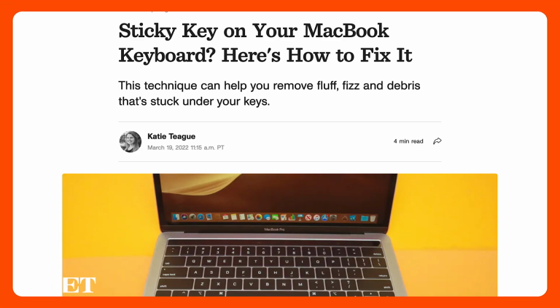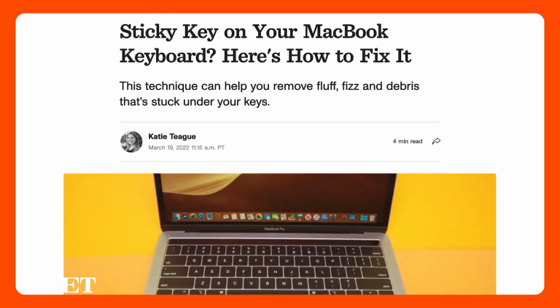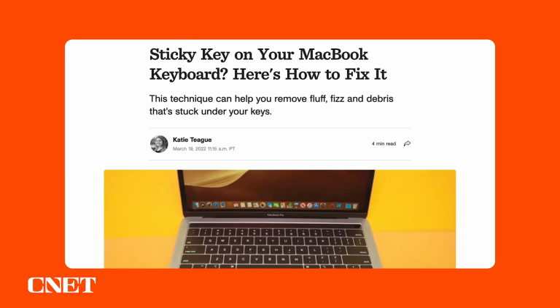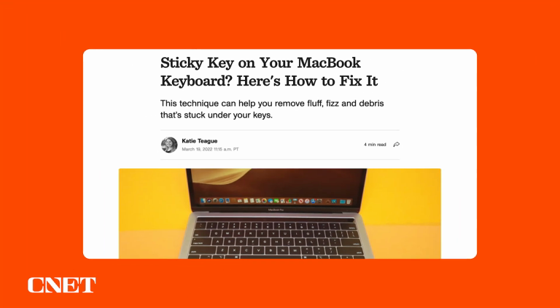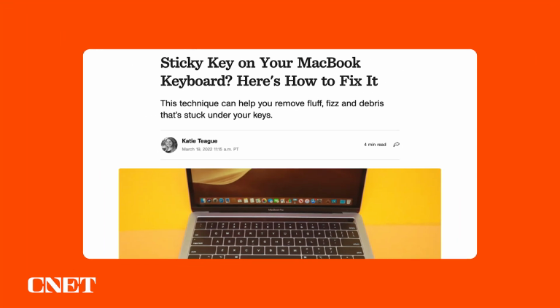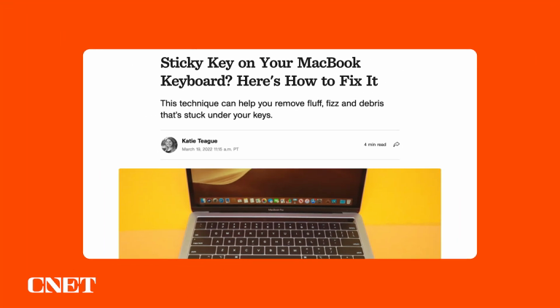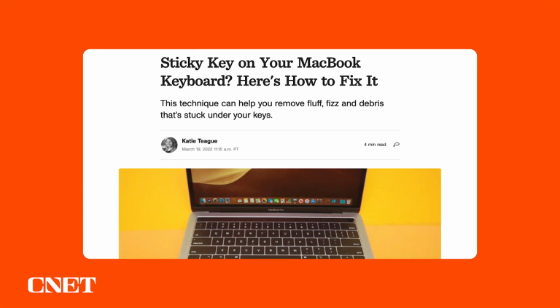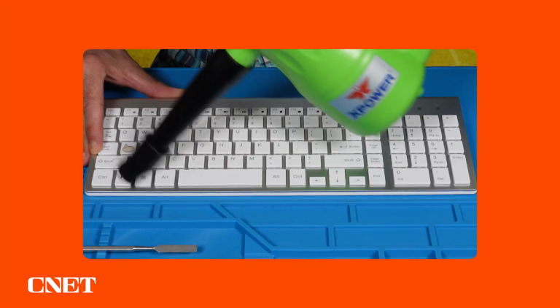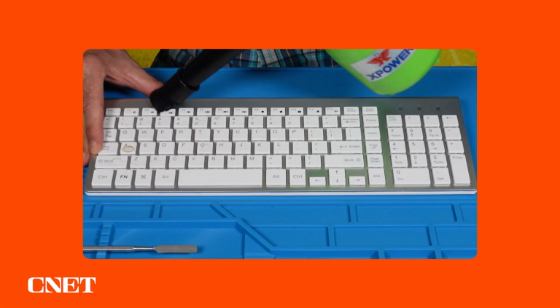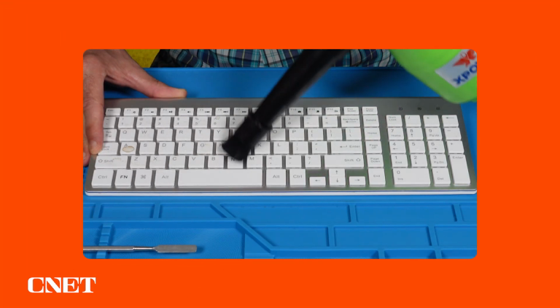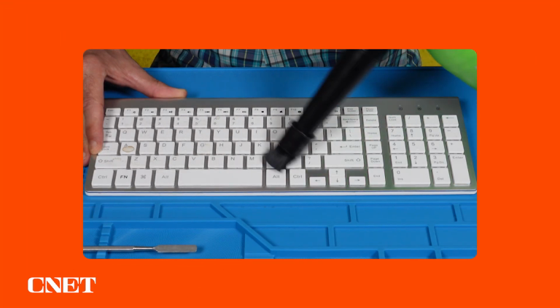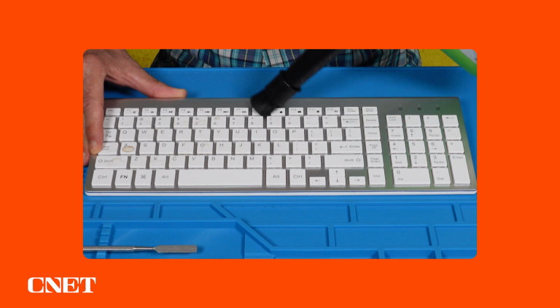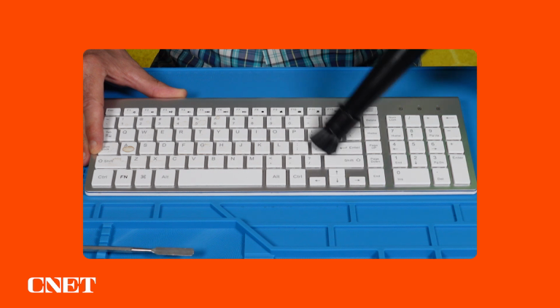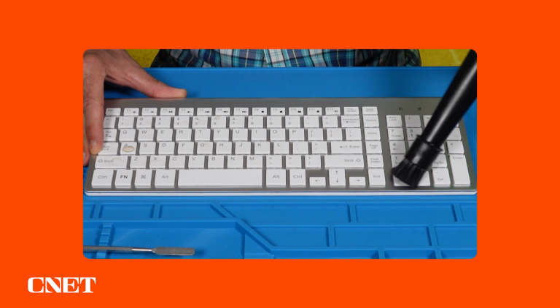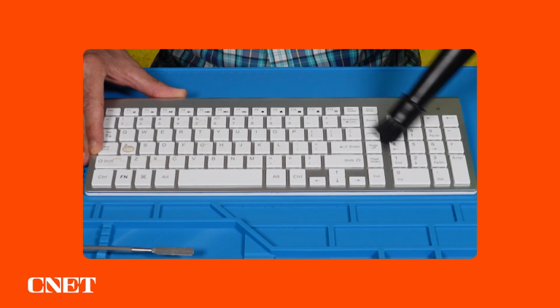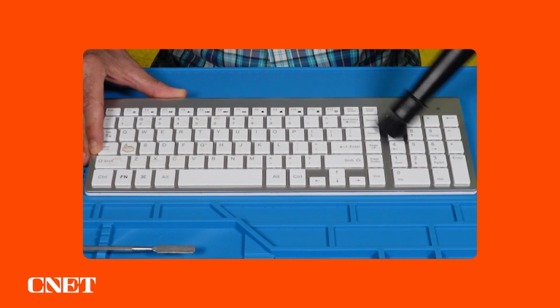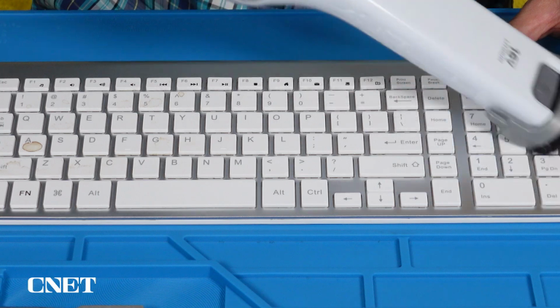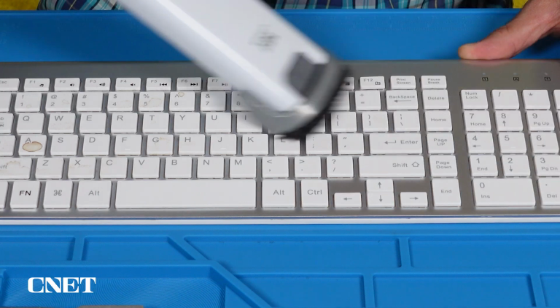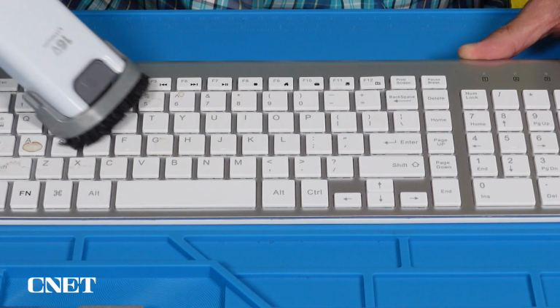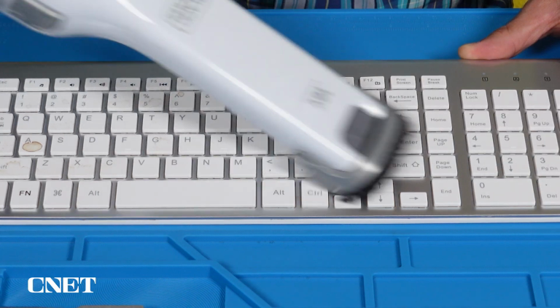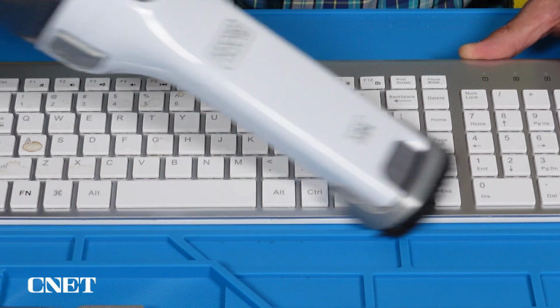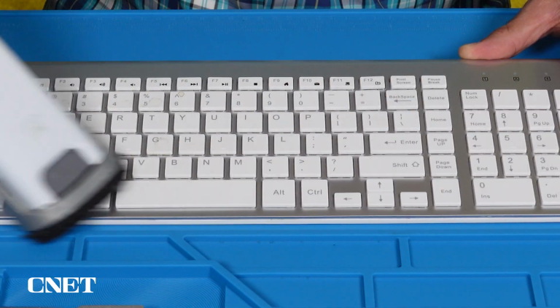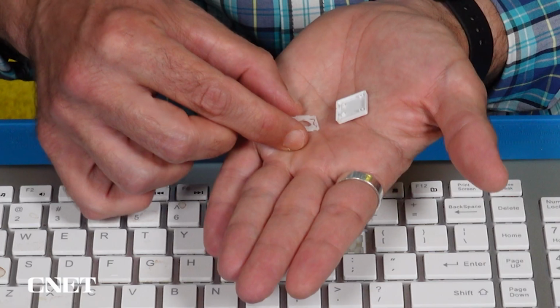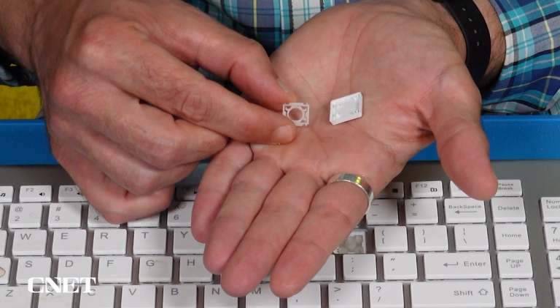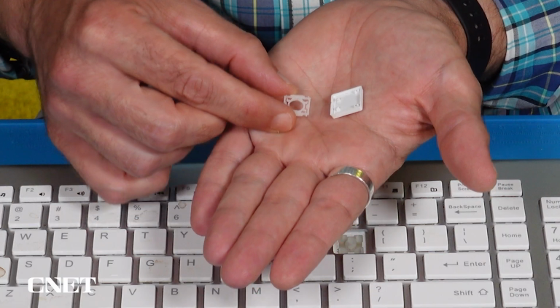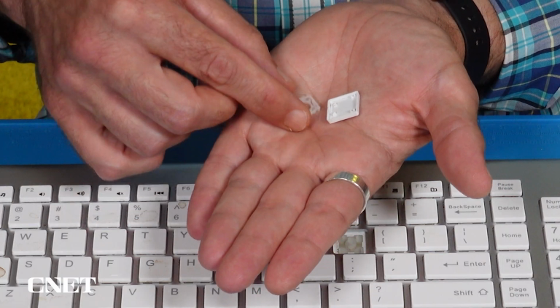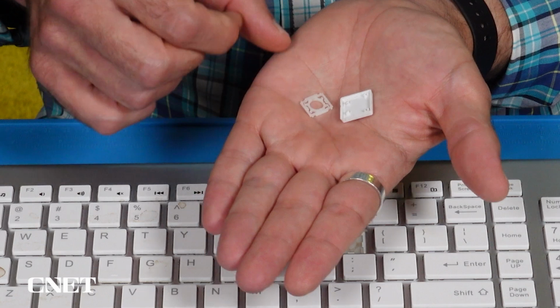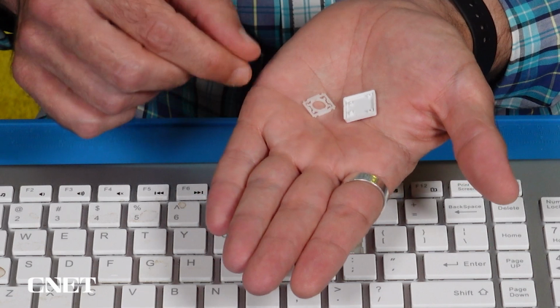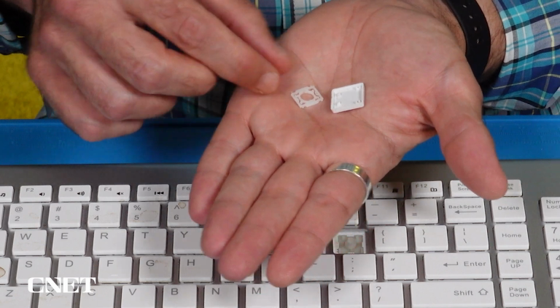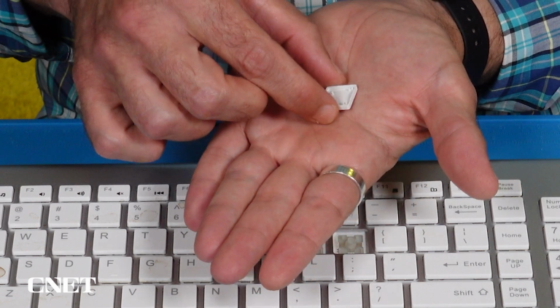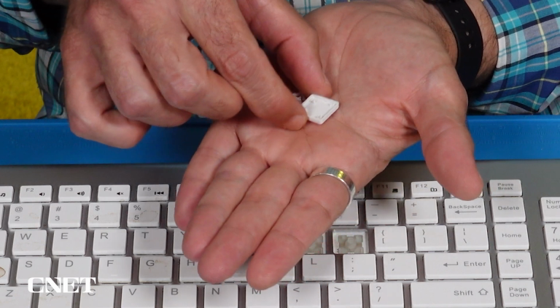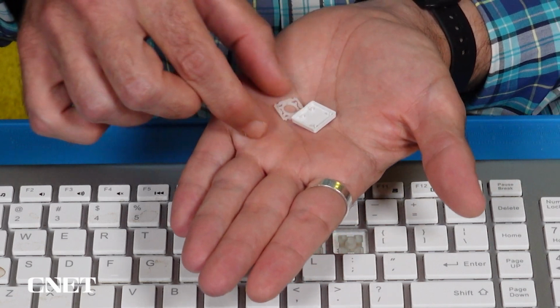CNET's Katie Teague has an article that outlines a thorough zigzag technique for blowing out the gunk. You can try a vacuum if that's more your style, but you do run the risk of losing small pieces if everything isn't firmly attached.